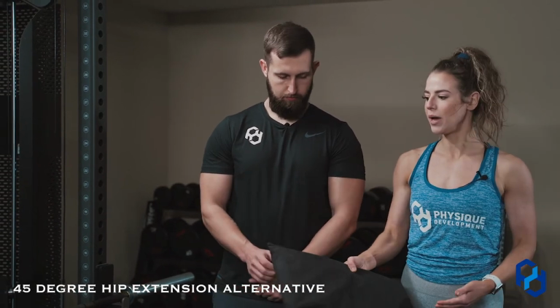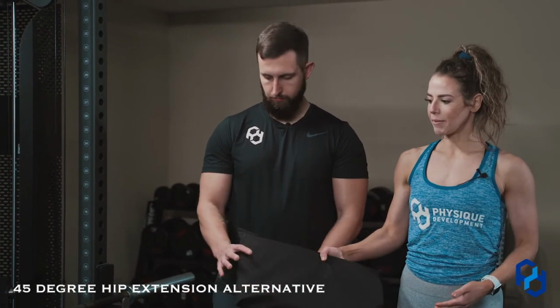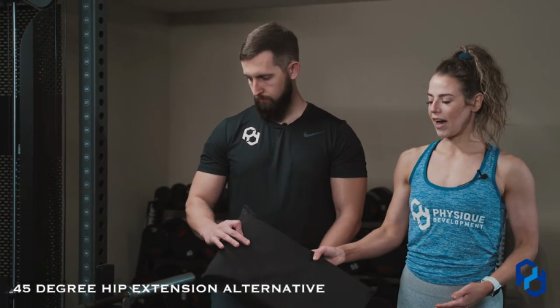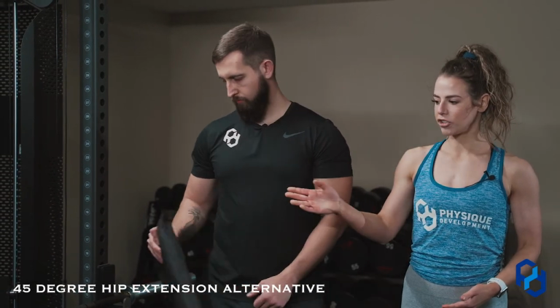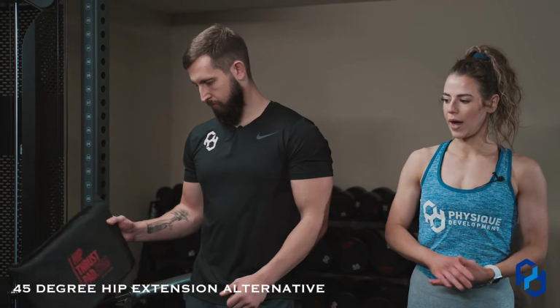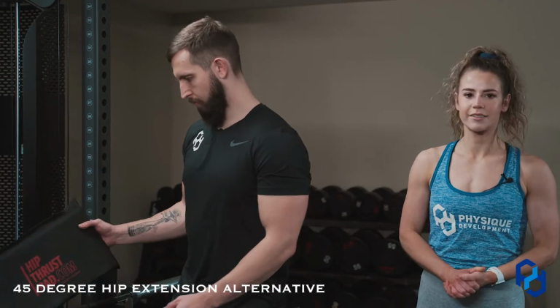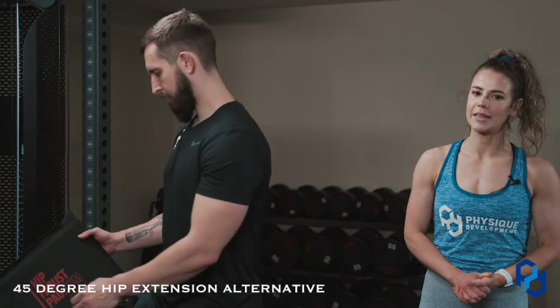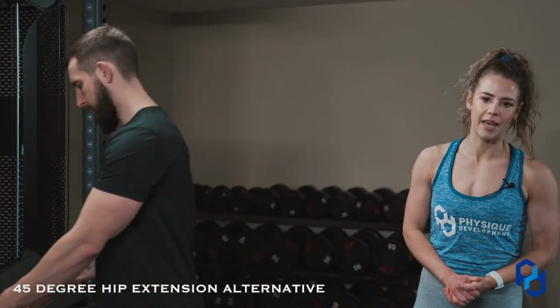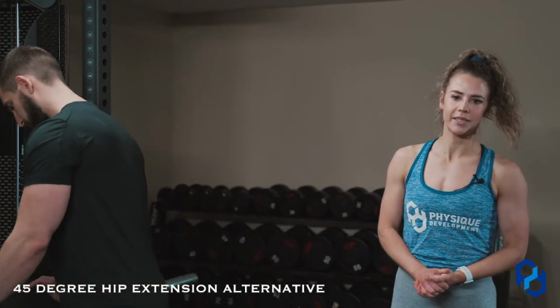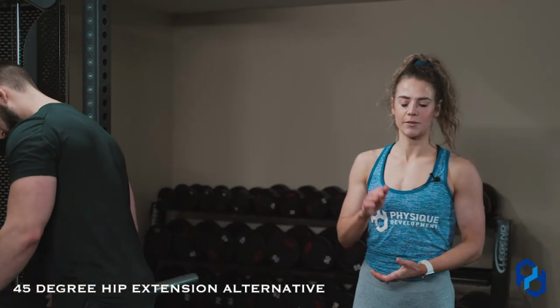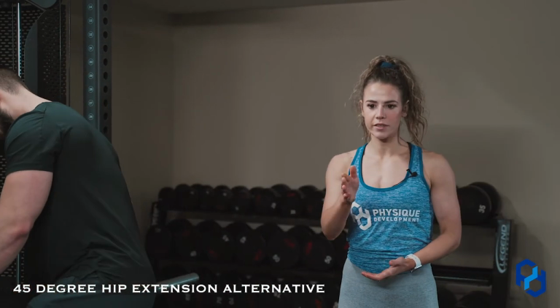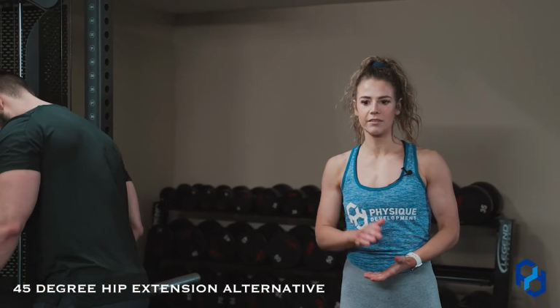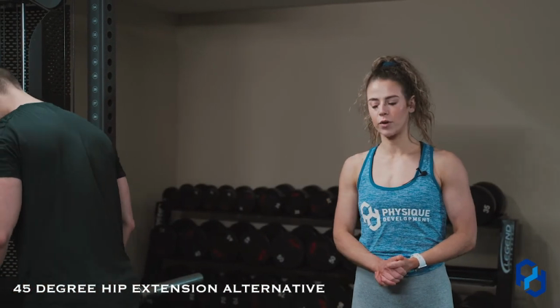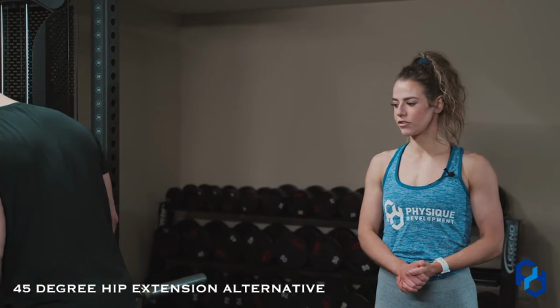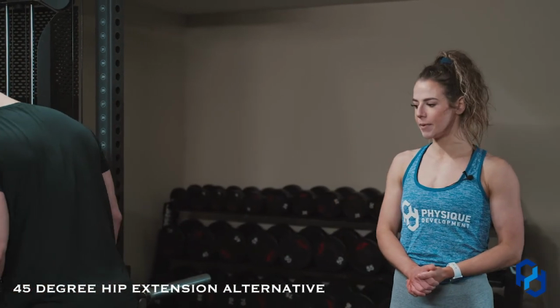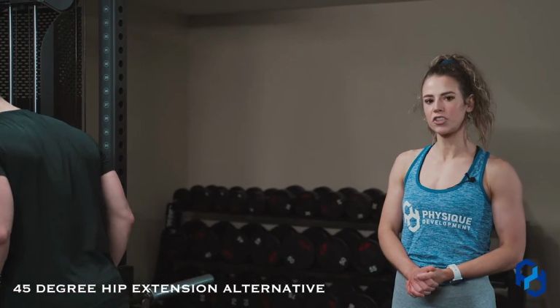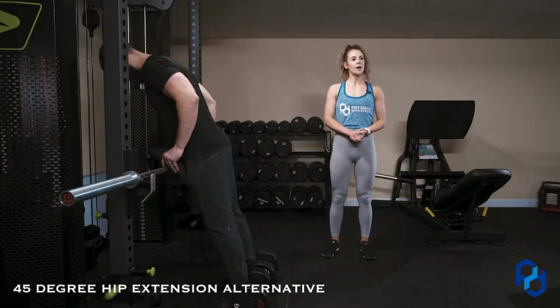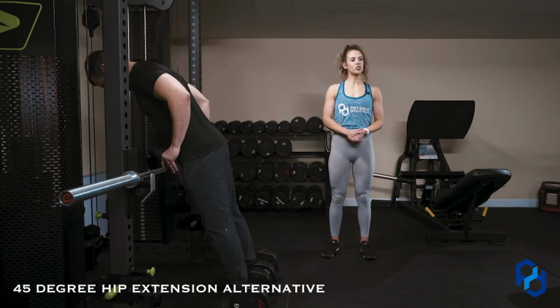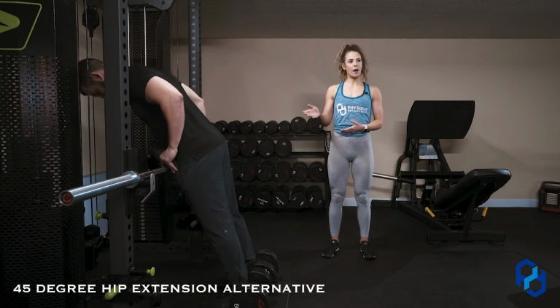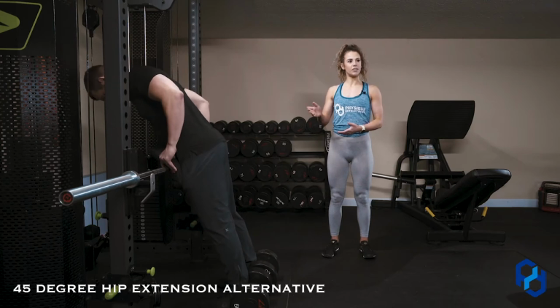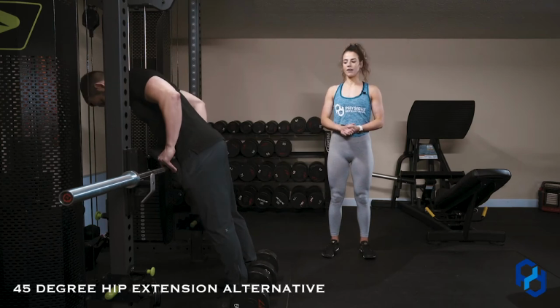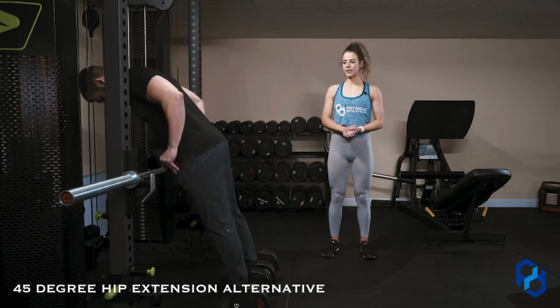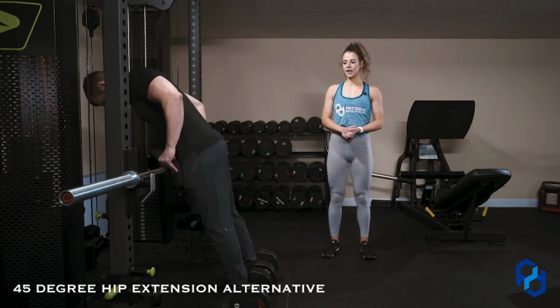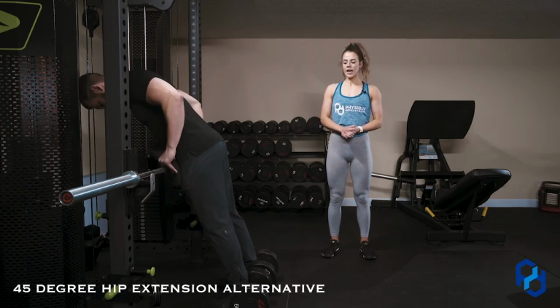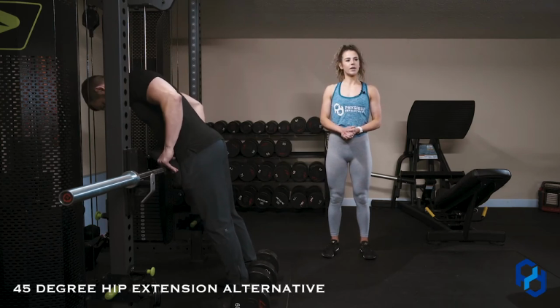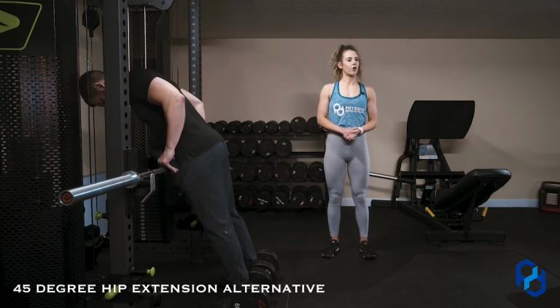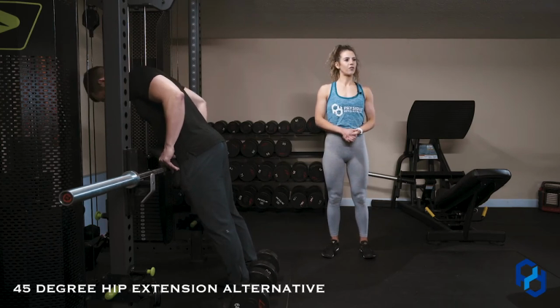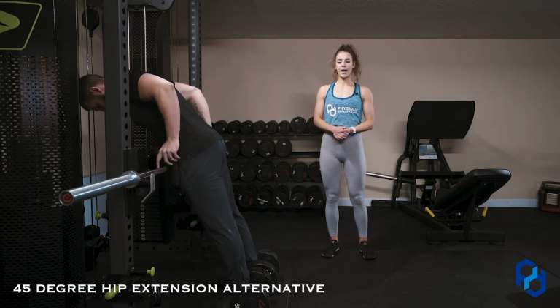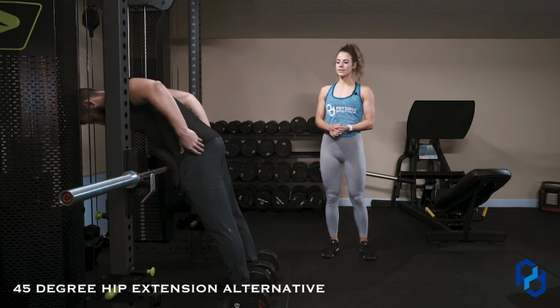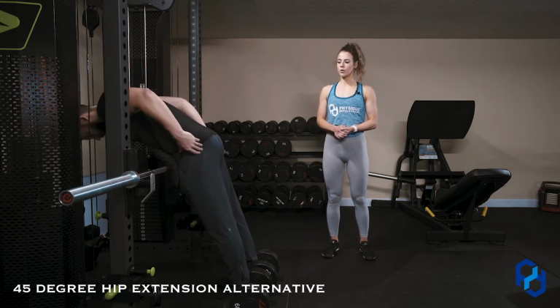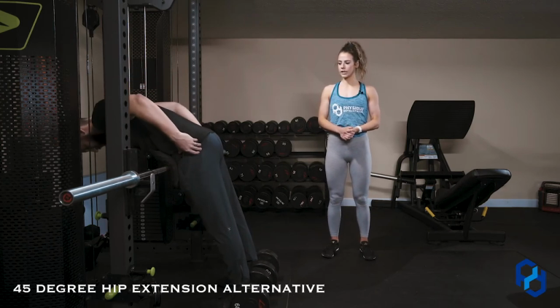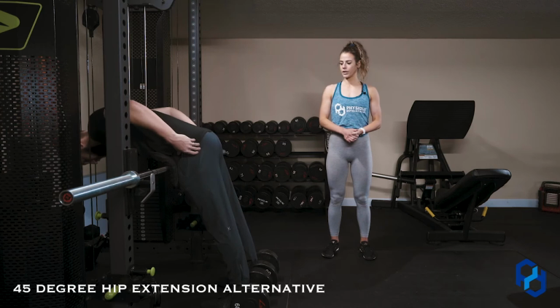So I'm going to have Alex go ahead. It's going to be the same exact process as a 45-degree hip extension, so you have a visual of how it's done with correct form. Alex is going to go through it here for you.